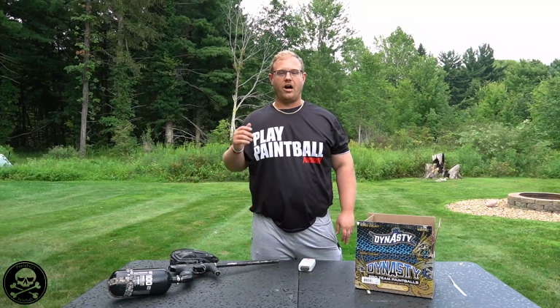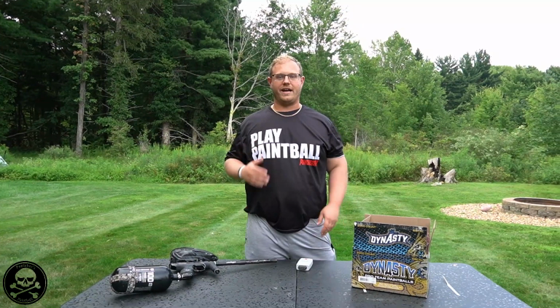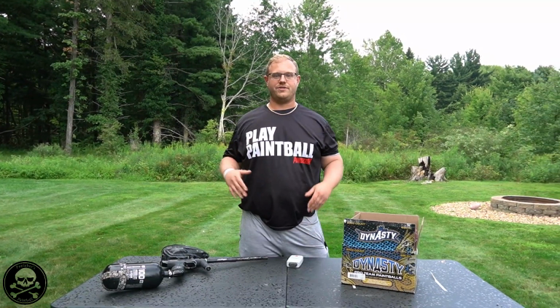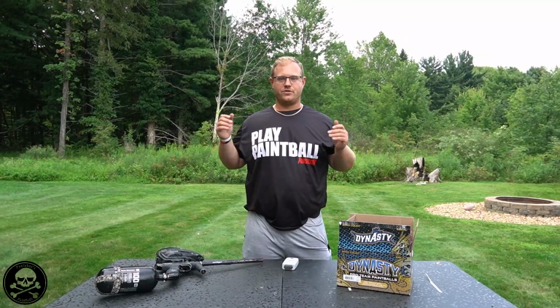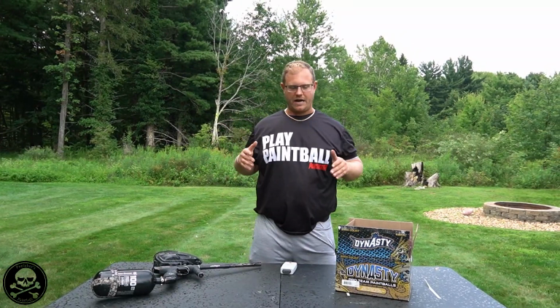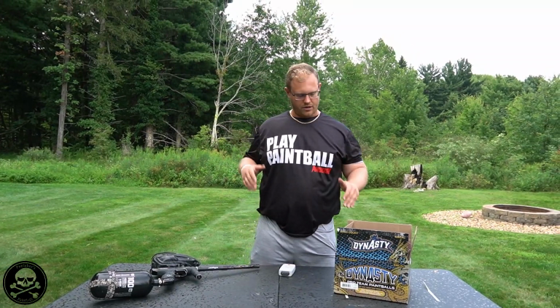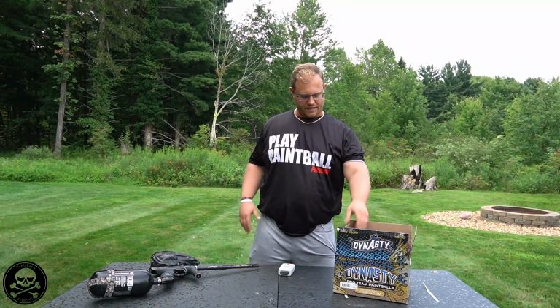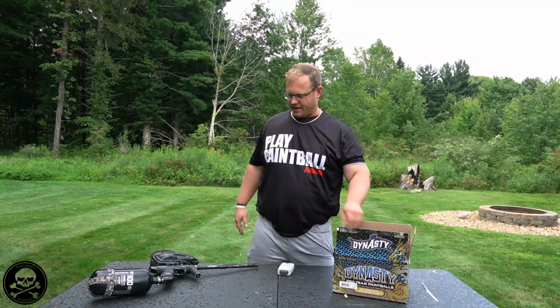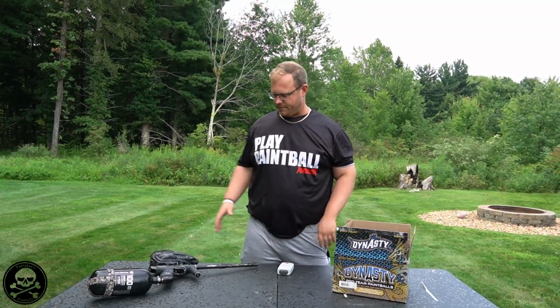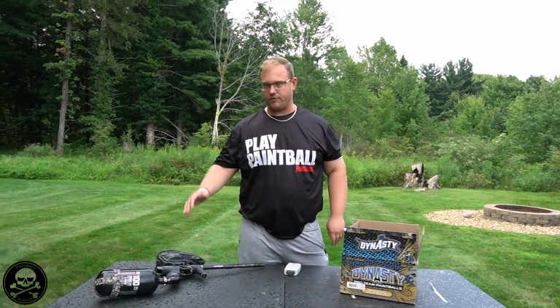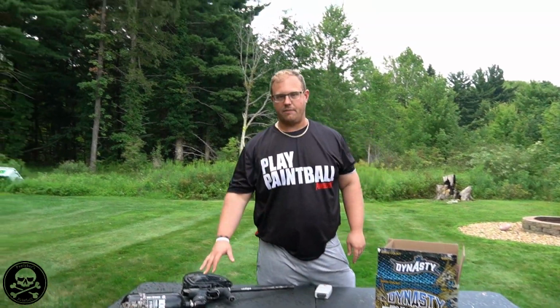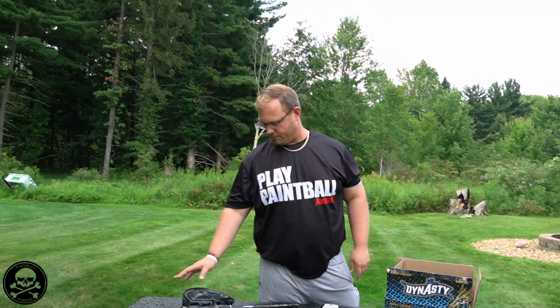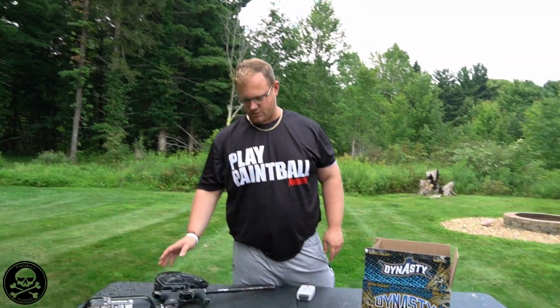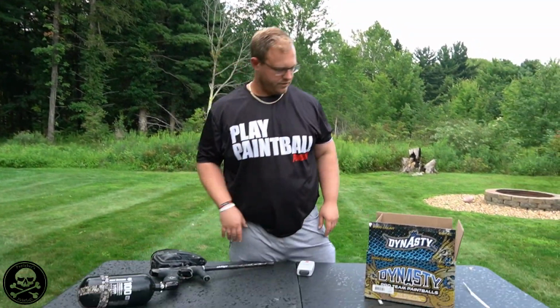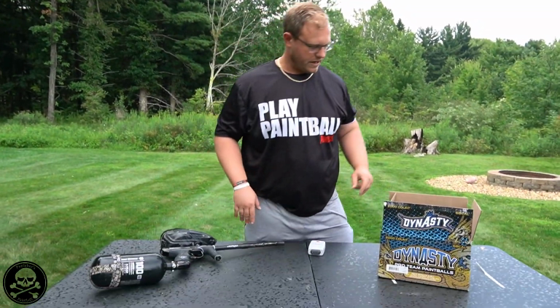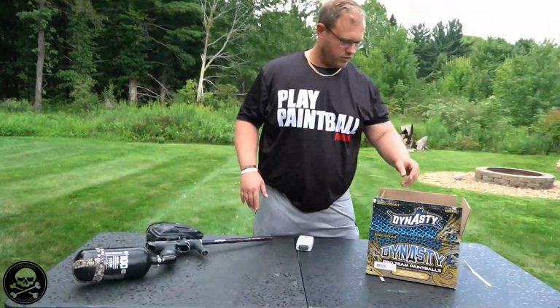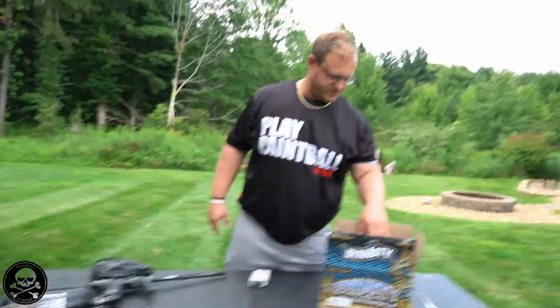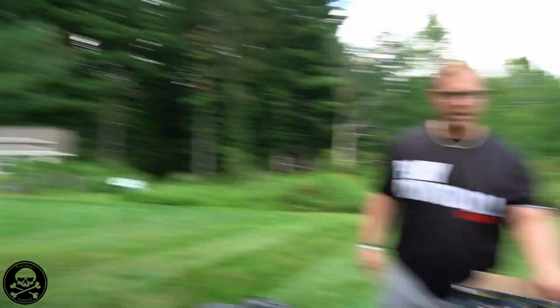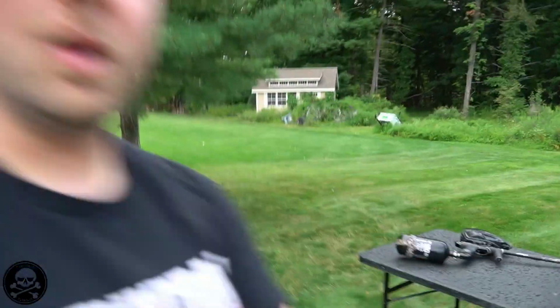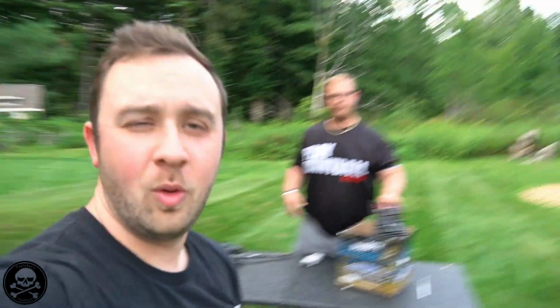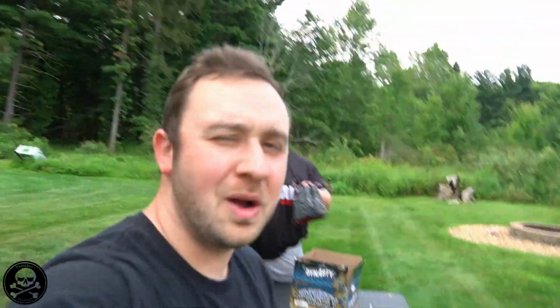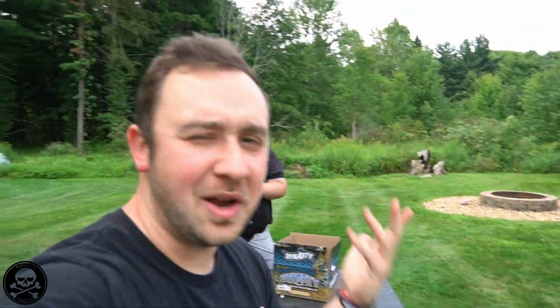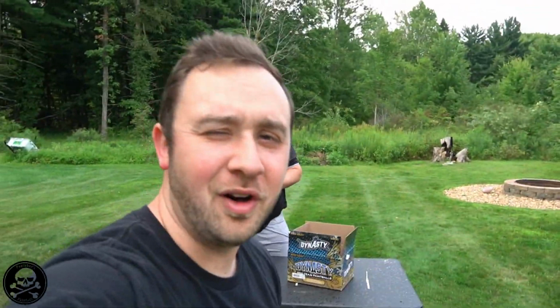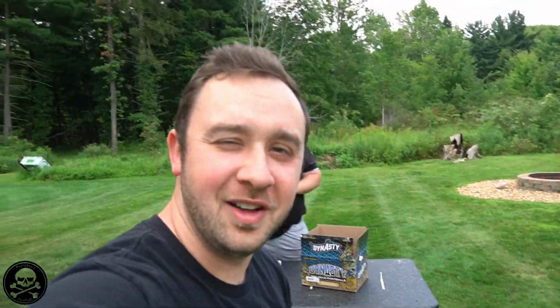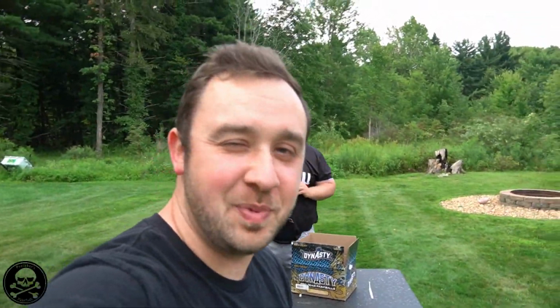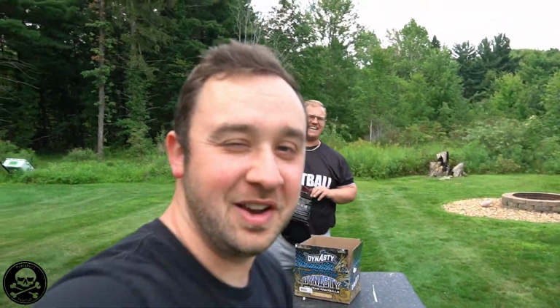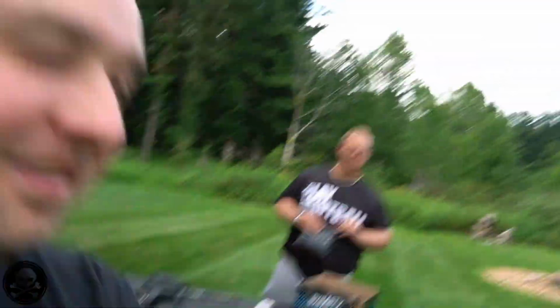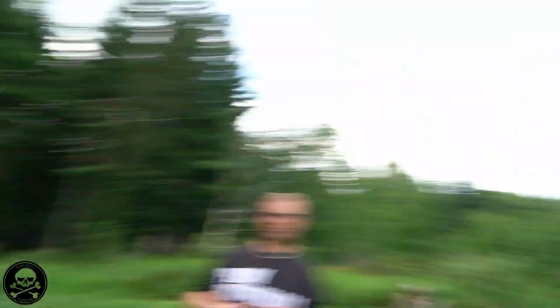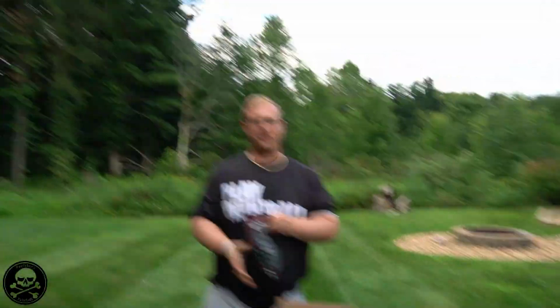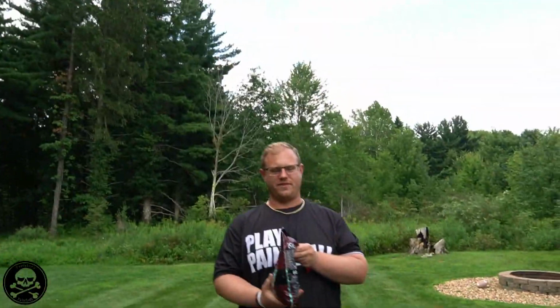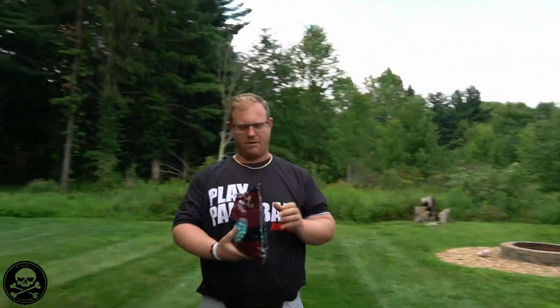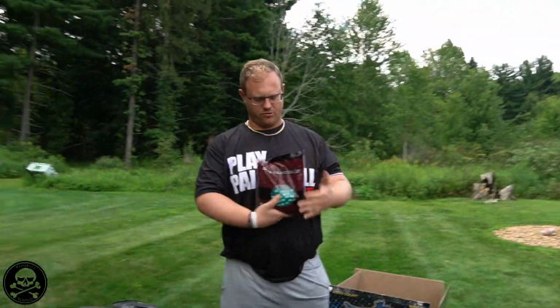Alright guys, so we're out here. We've got the Dynasty paint. We've got an M3 Plus with Aspire 4 and such. We're out here in the rain for y'all — it's spitting right now, it is raining. We're trying to hurry this video up real quick.